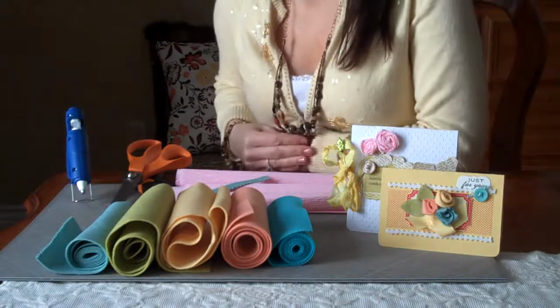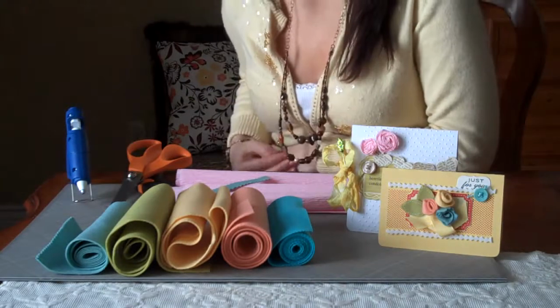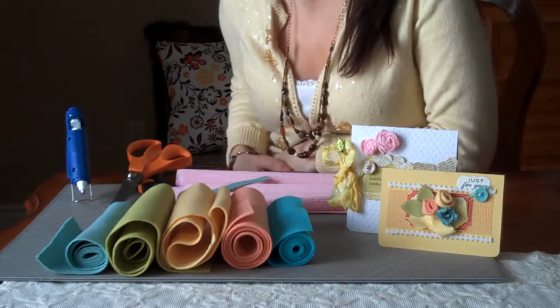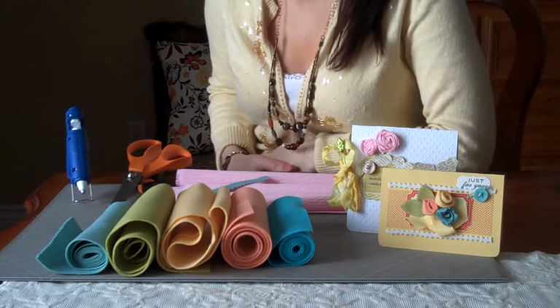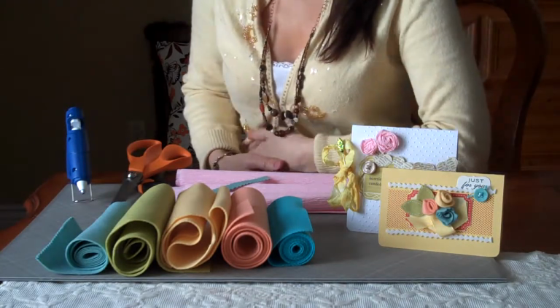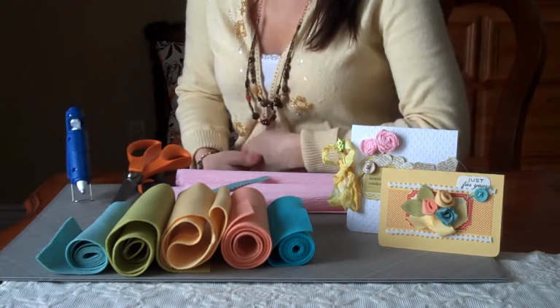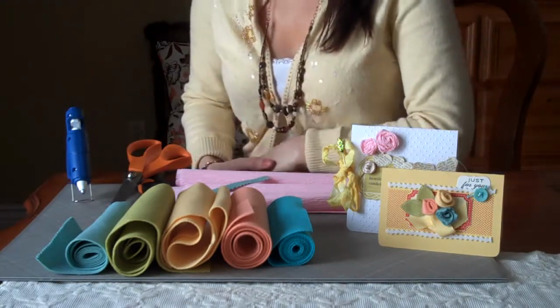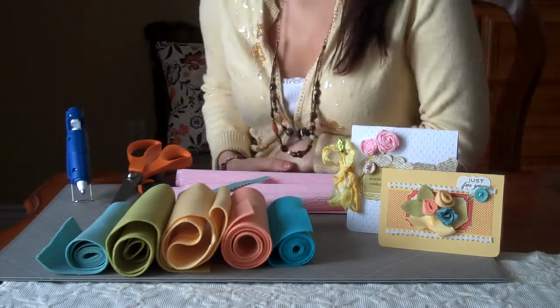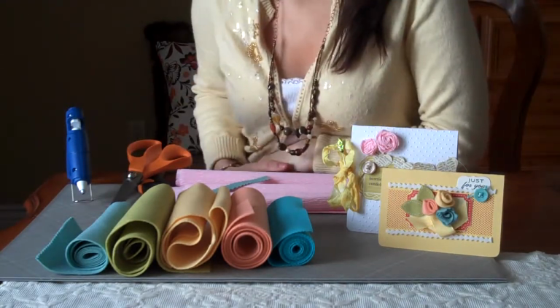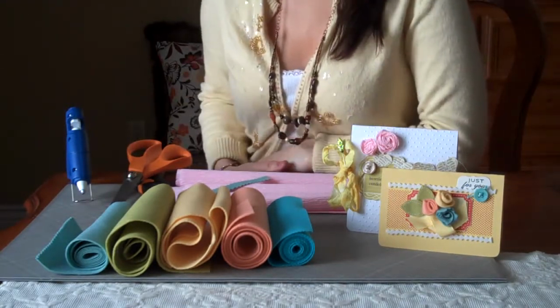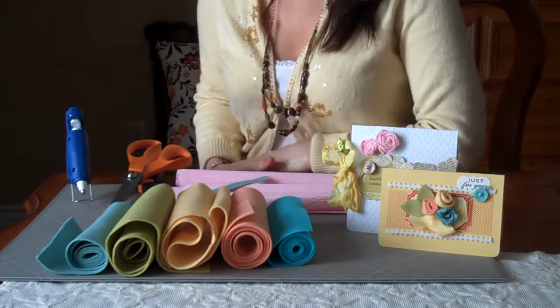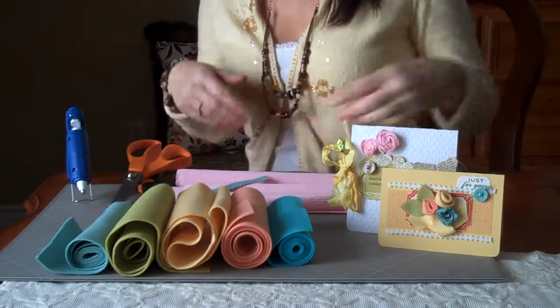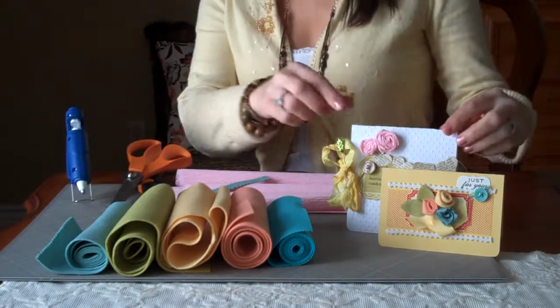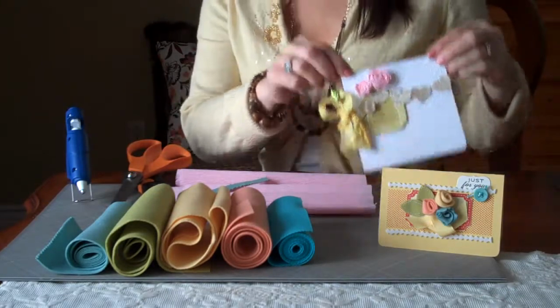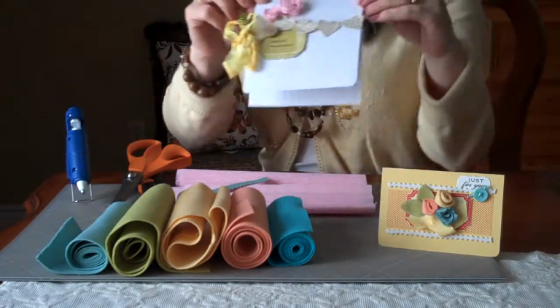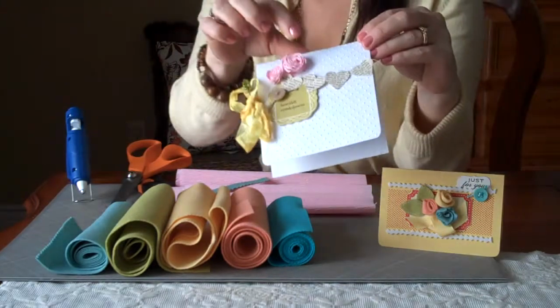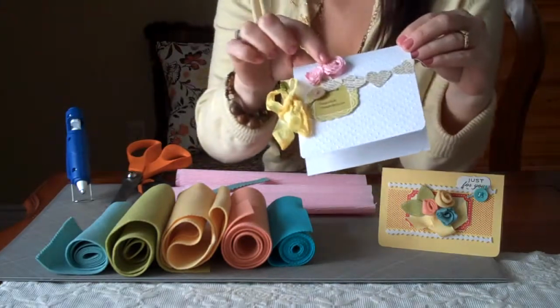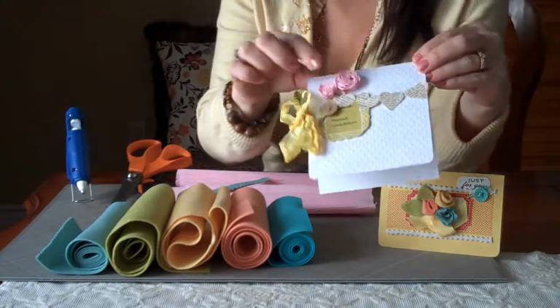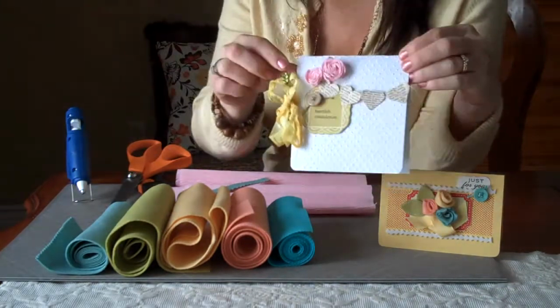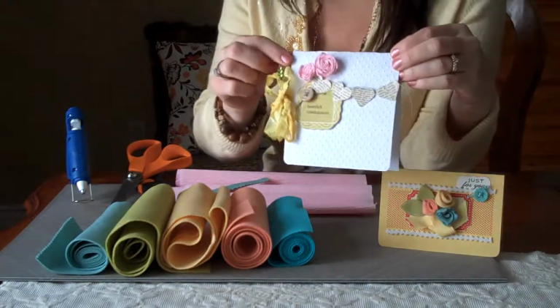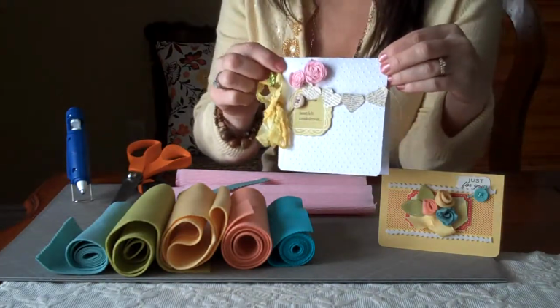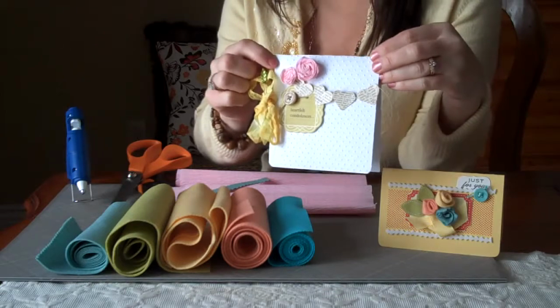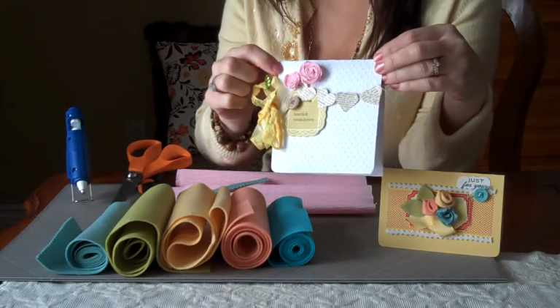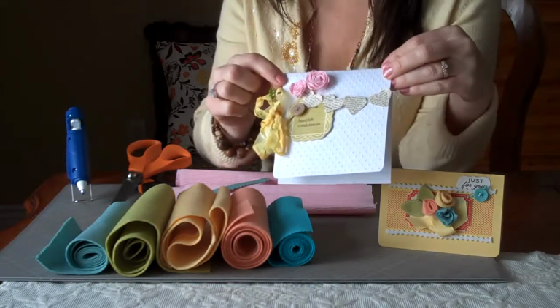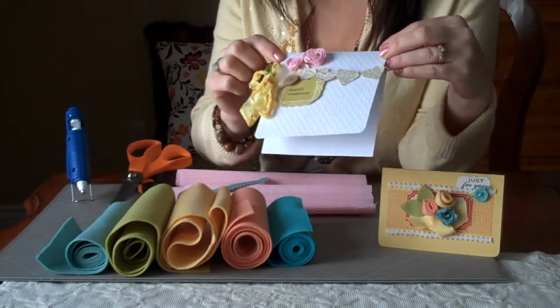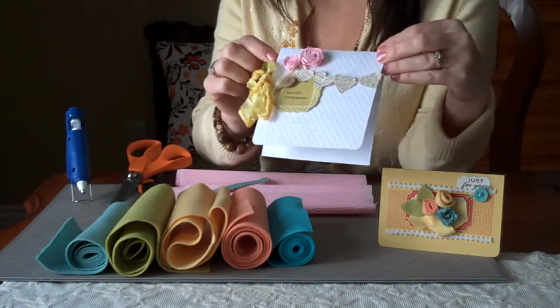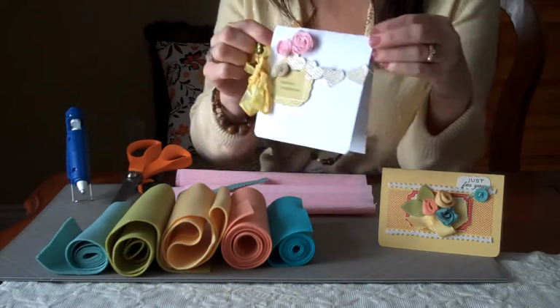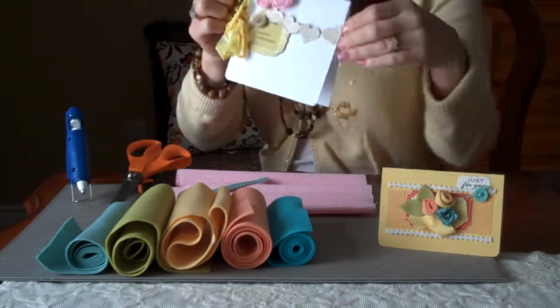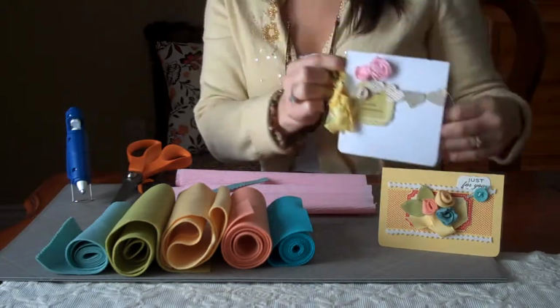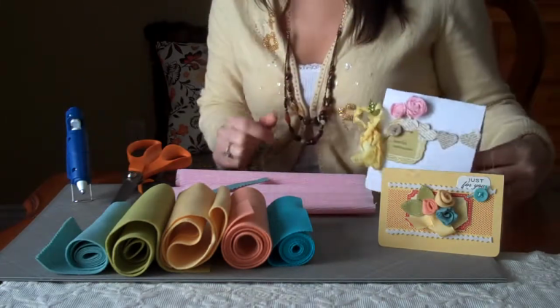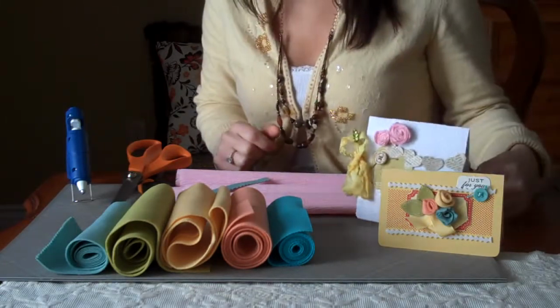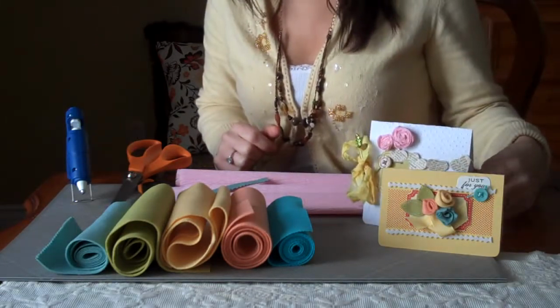Hi everyone, this is Danielle Flanders here, and today I have a little technique I'd like to share with you. I make these little rolled flowers, and I've had several people ask me recently how to do those, so I'd like to show you a little bit about my technique.